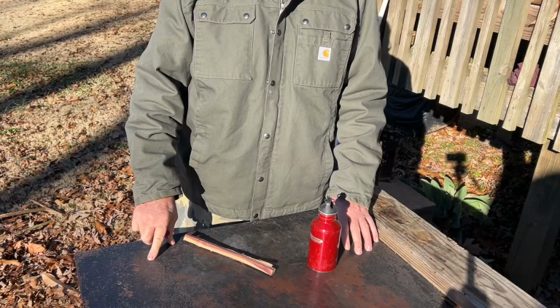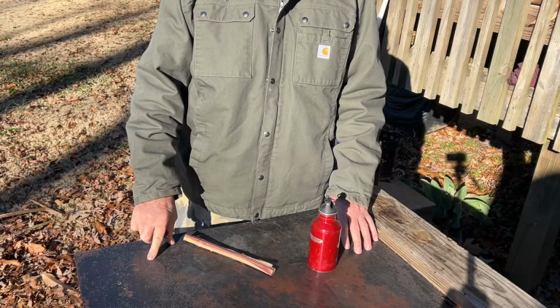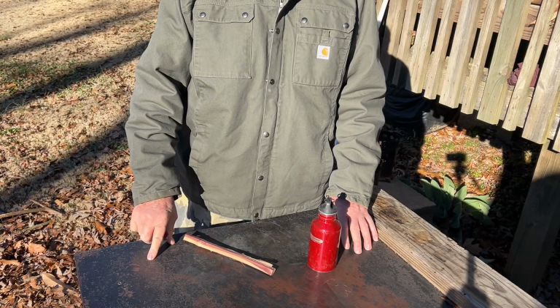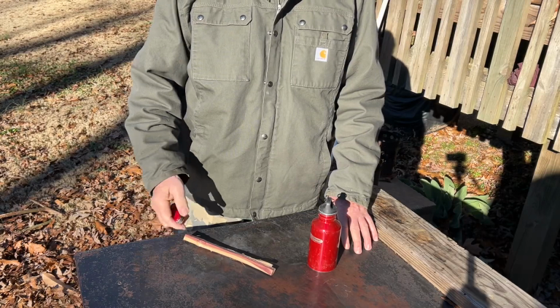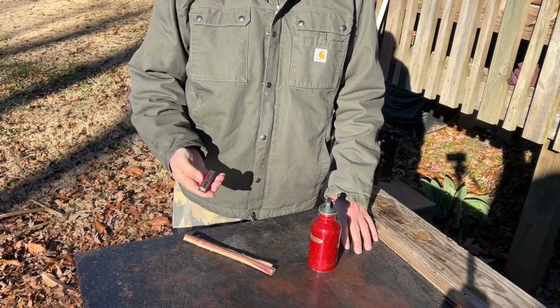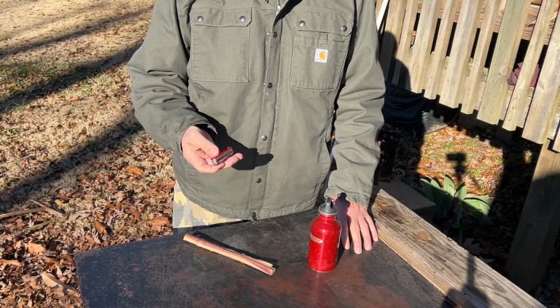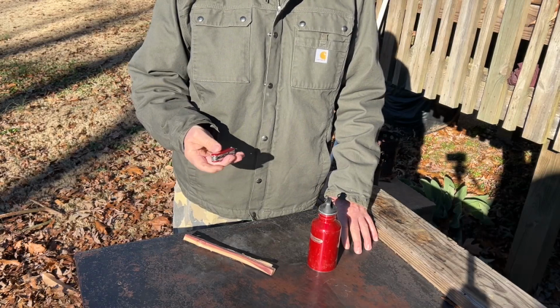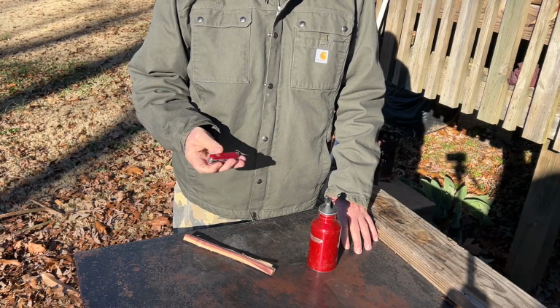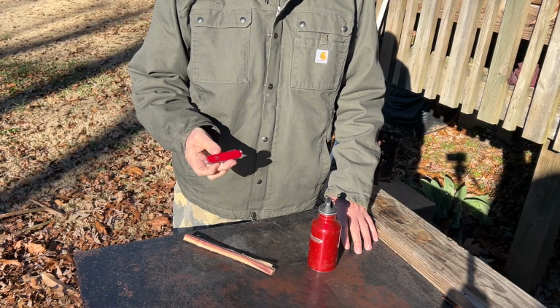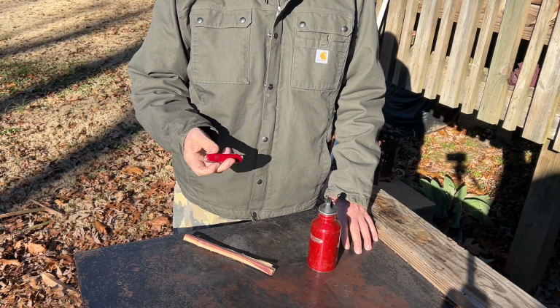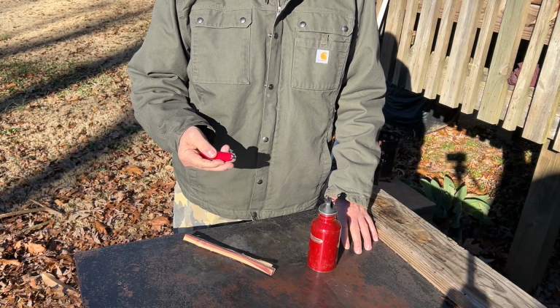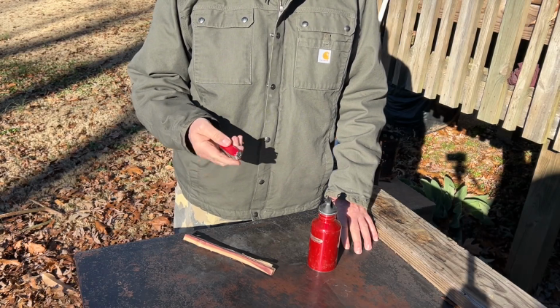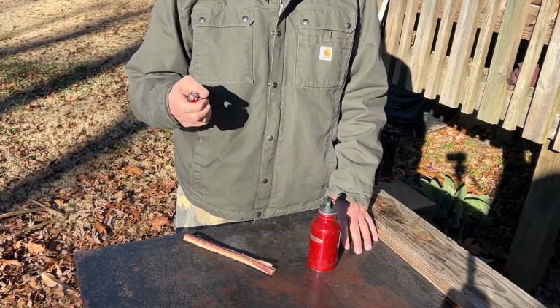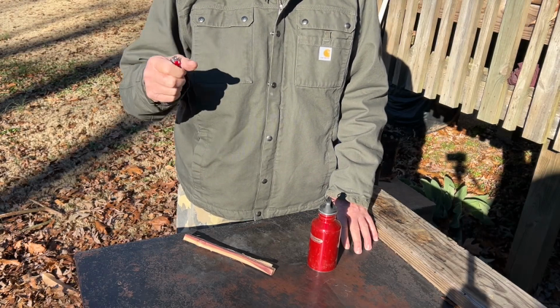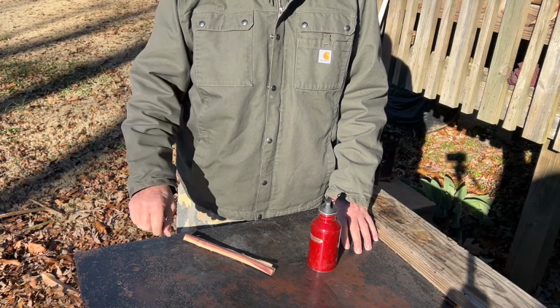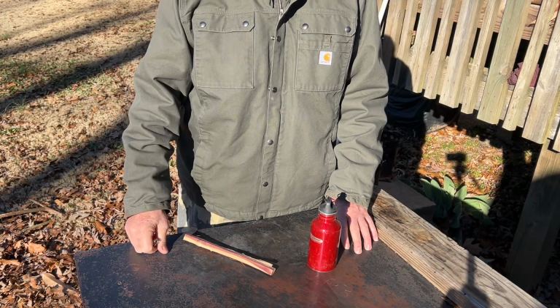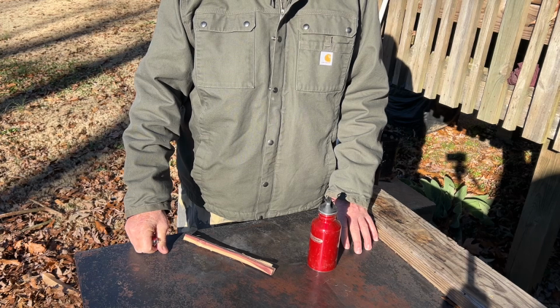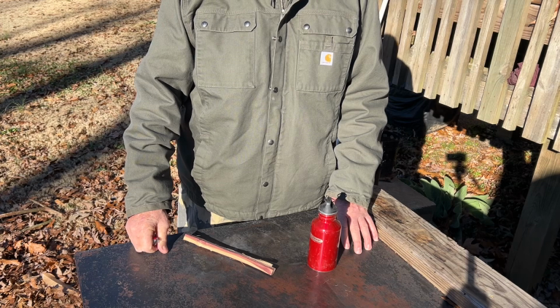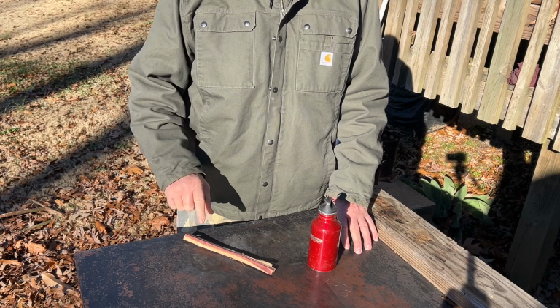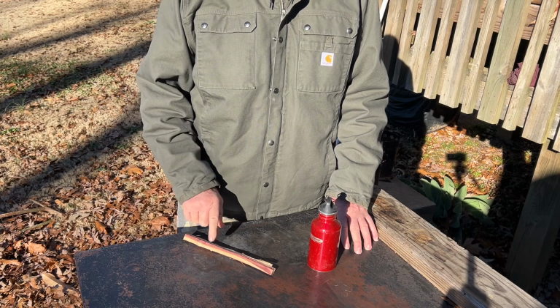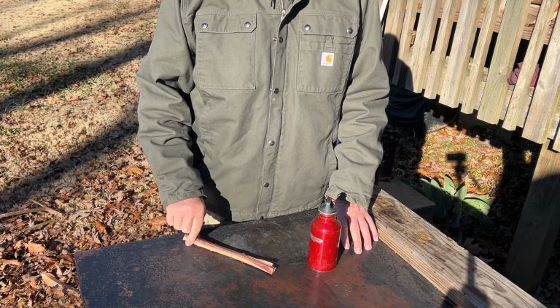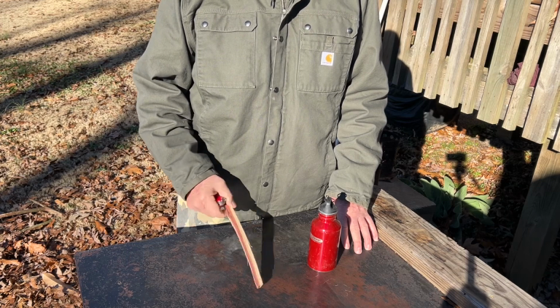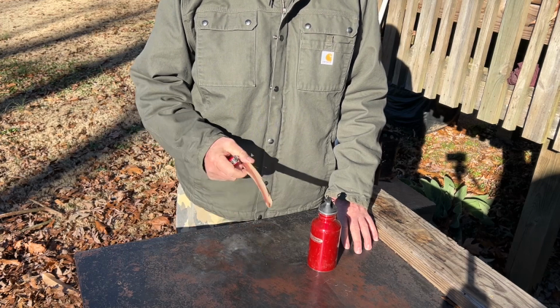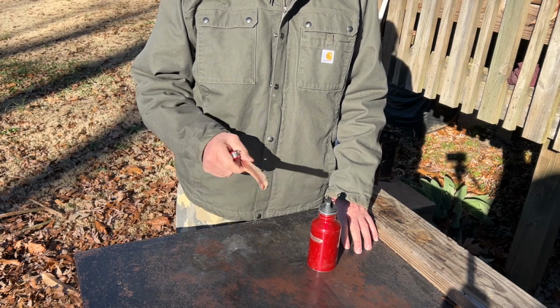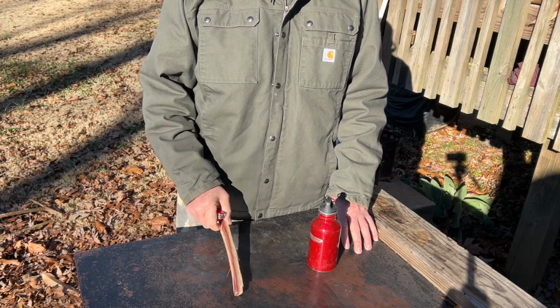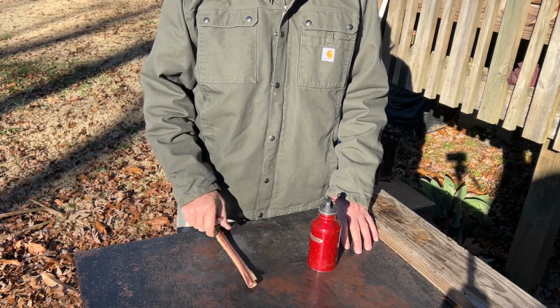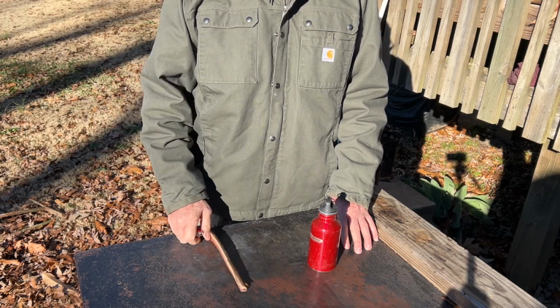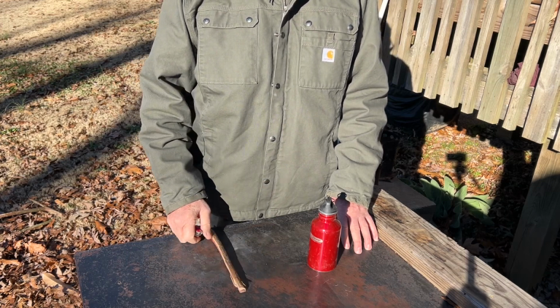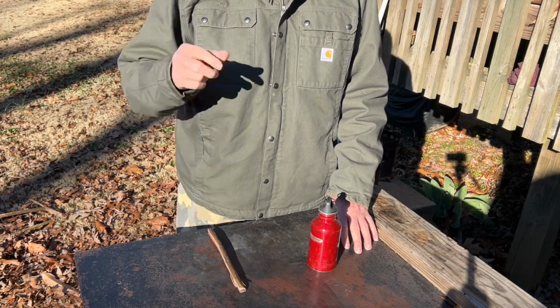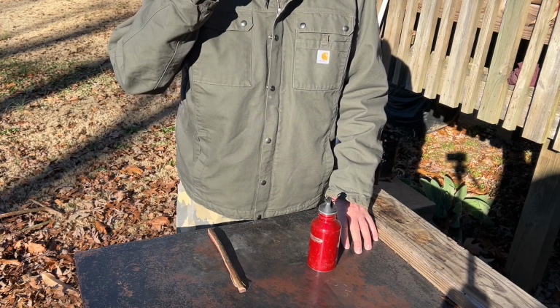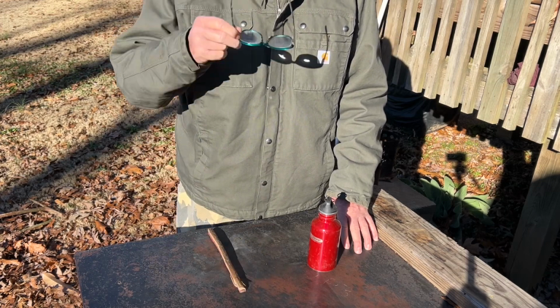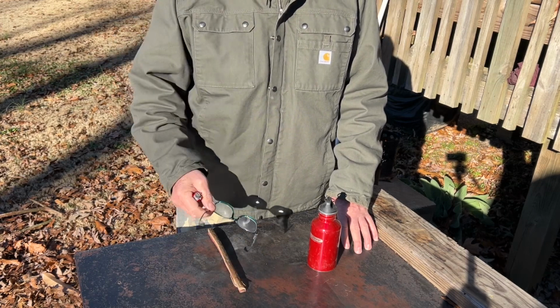Hello YouTube, I'm David with the David West channel. Today I want to try something that I have not tried before: to solar ignite wood shavings with my reading glasses.